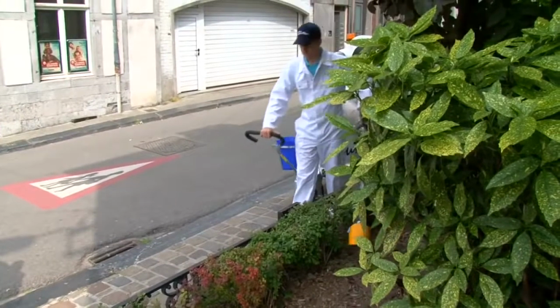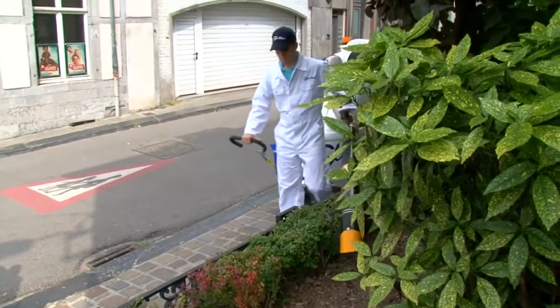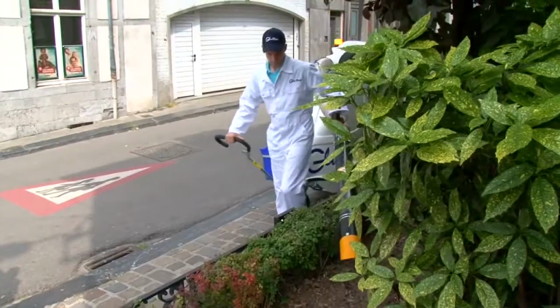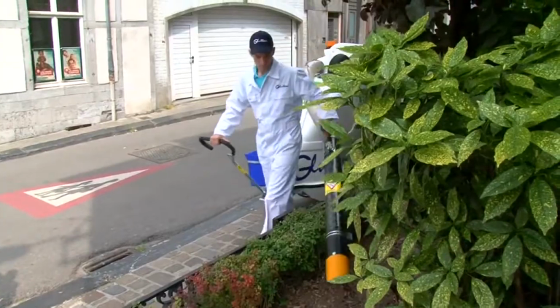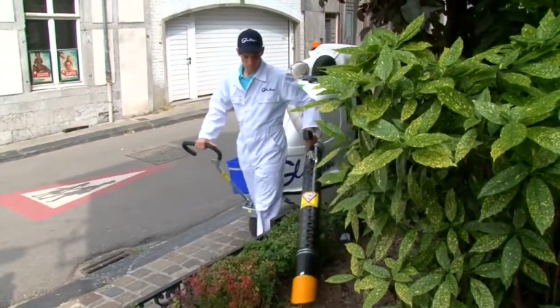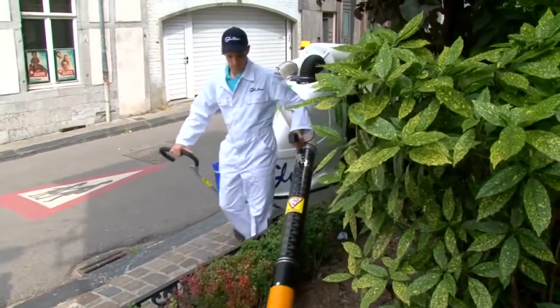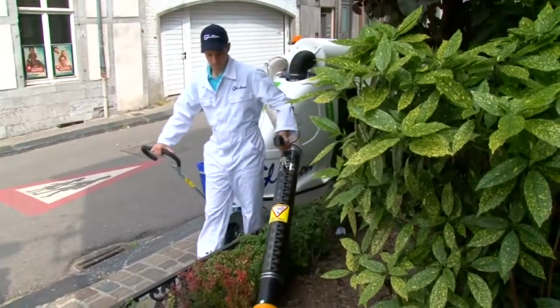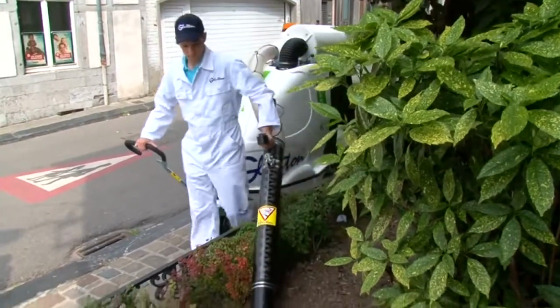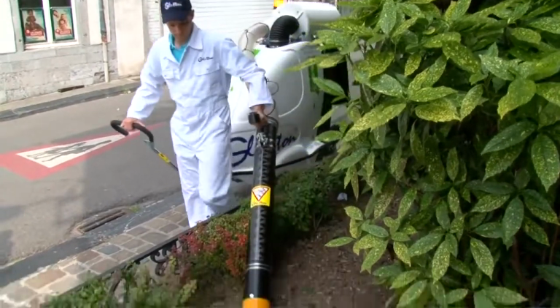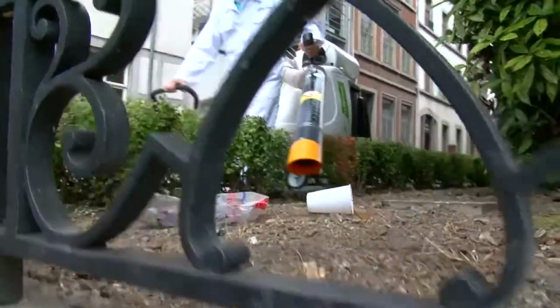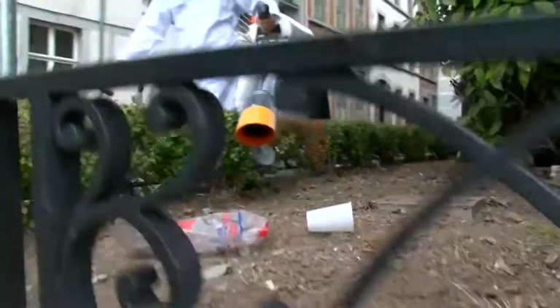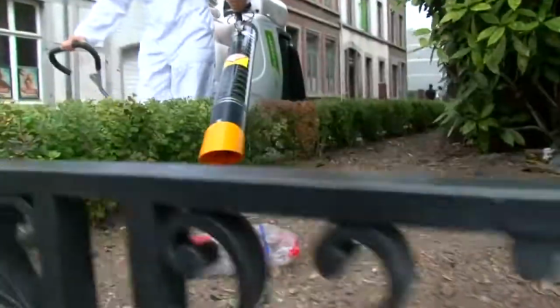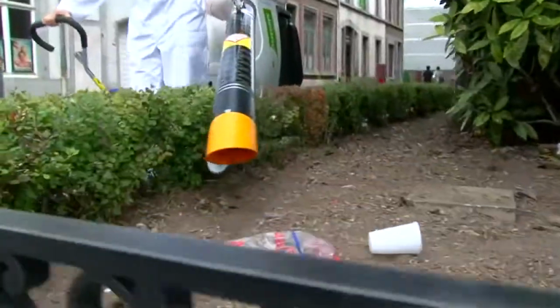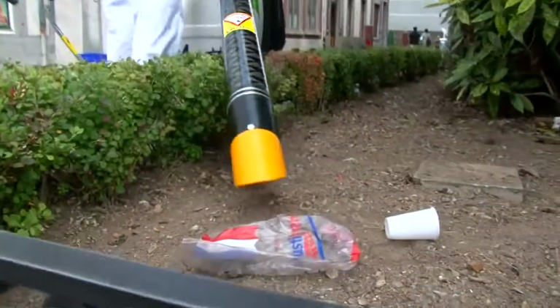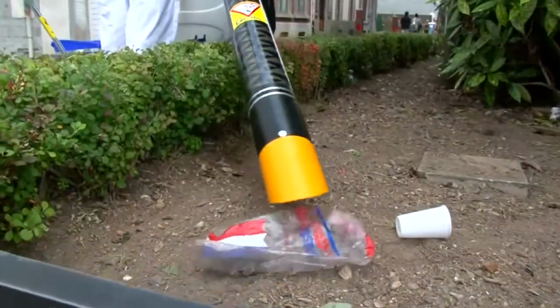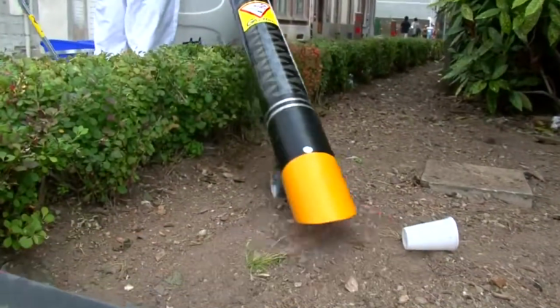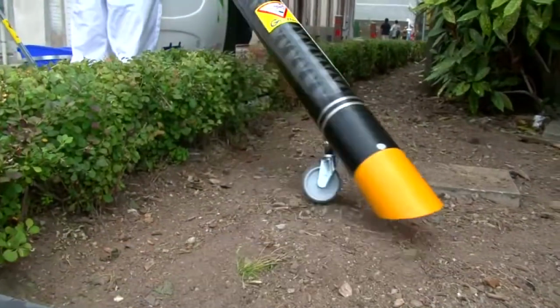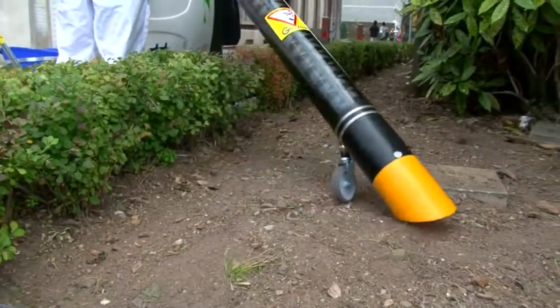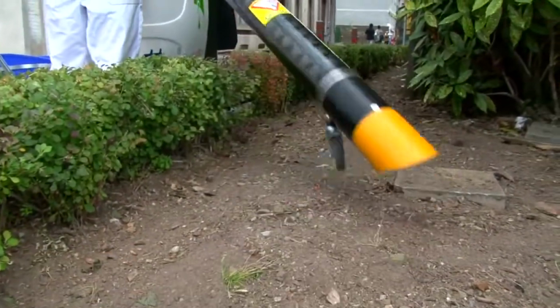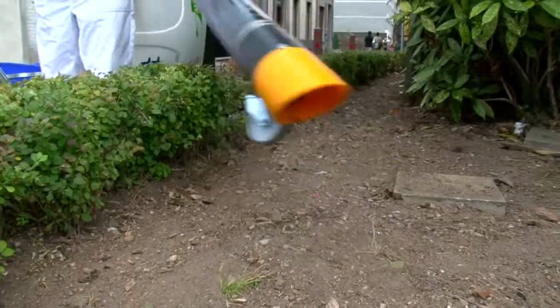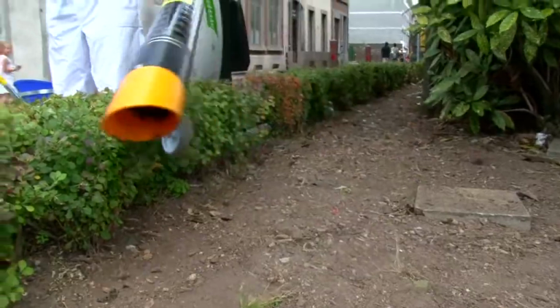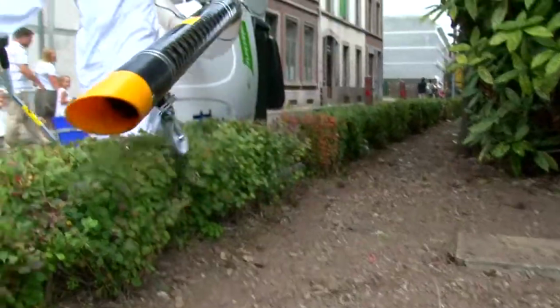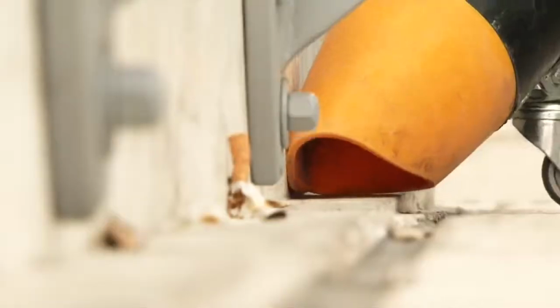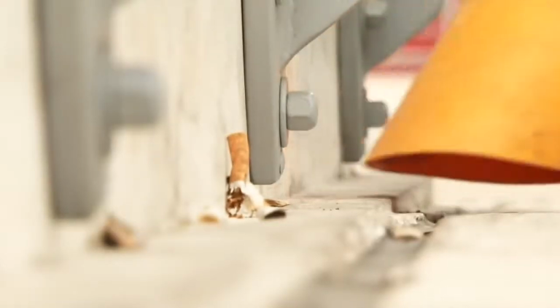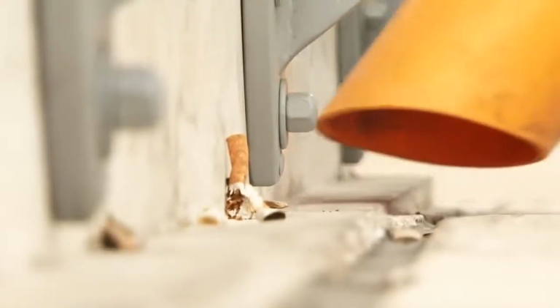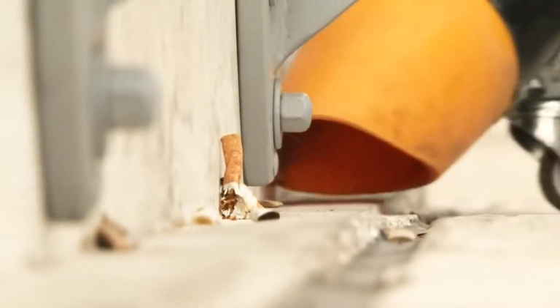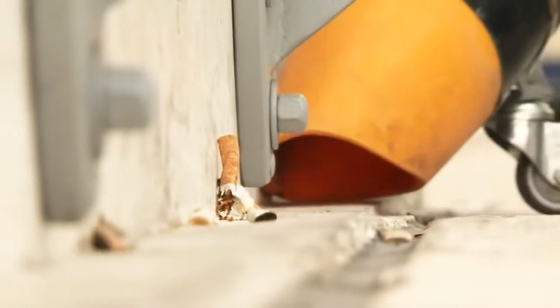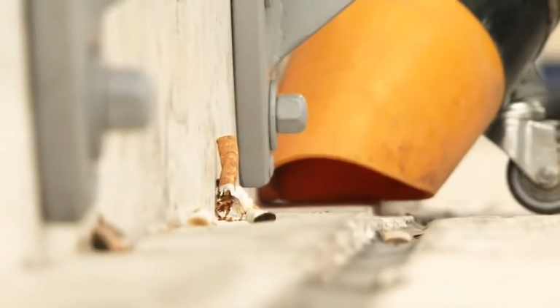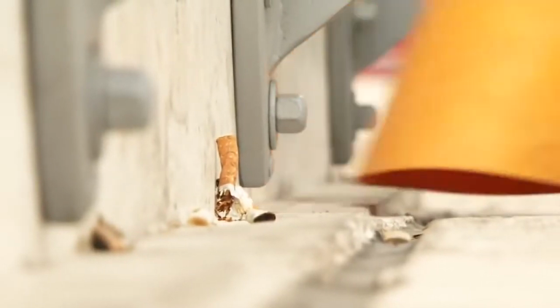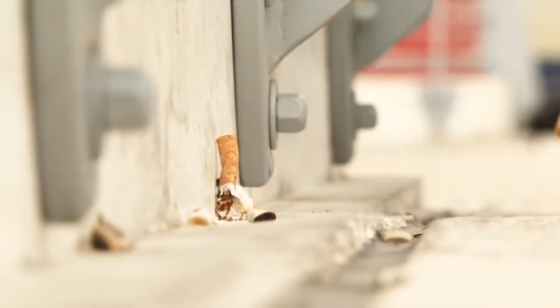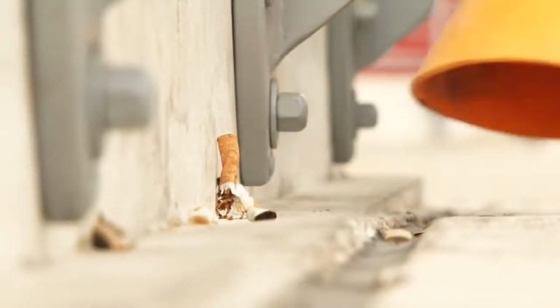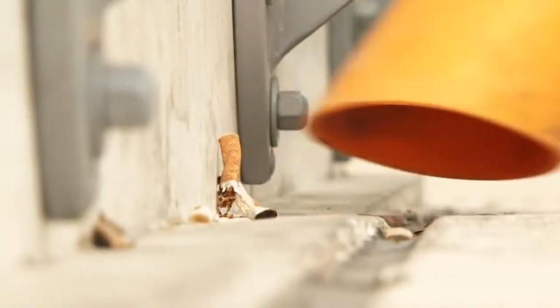The Glutton can also deal with waste on all types of ground without pulling in soil or surrounding gravel. It can reach into the smallest nooks and crannies thanks to its supple, wear-proof nozzle.